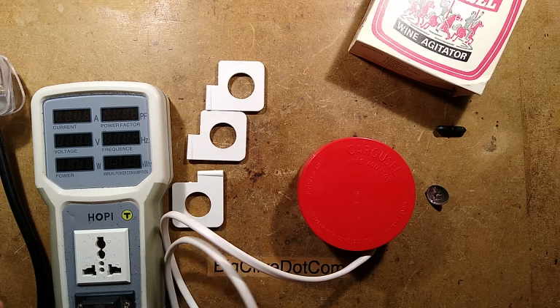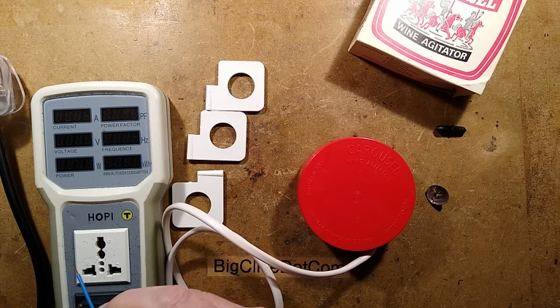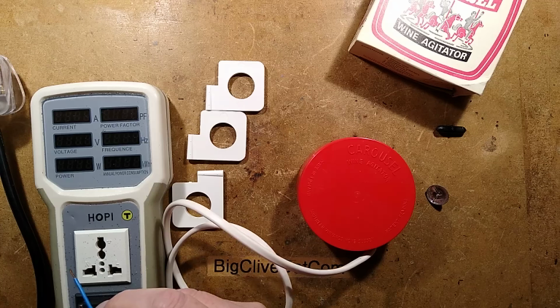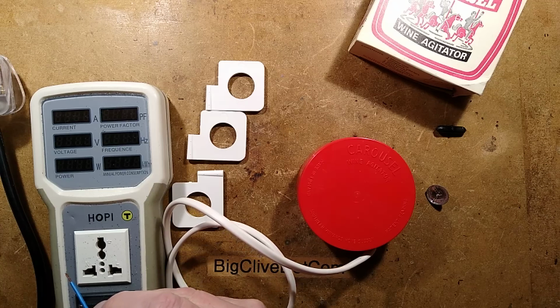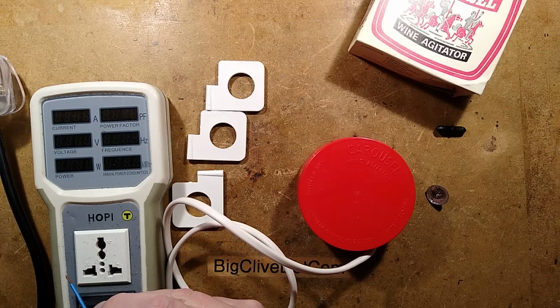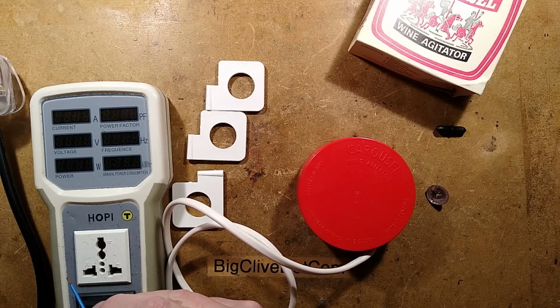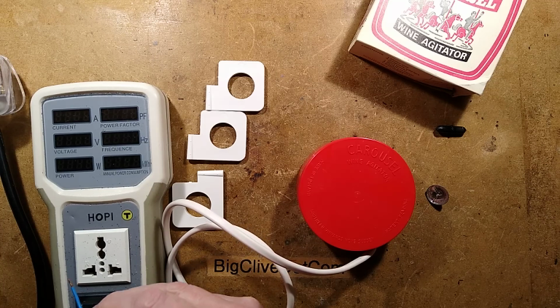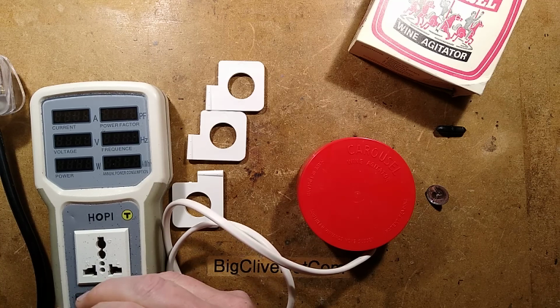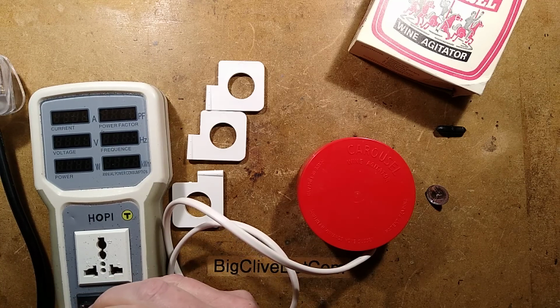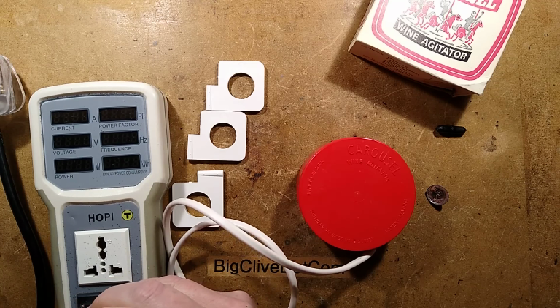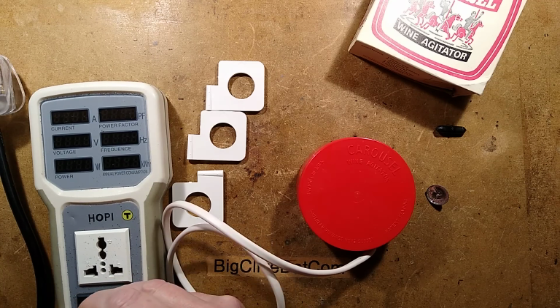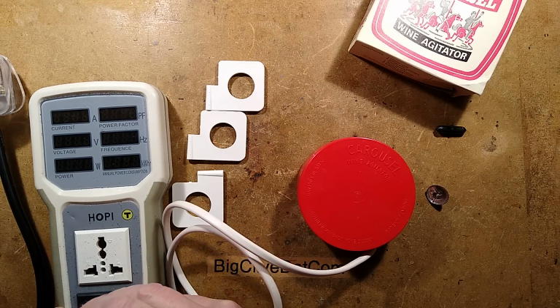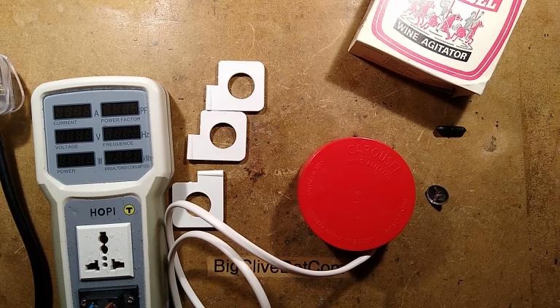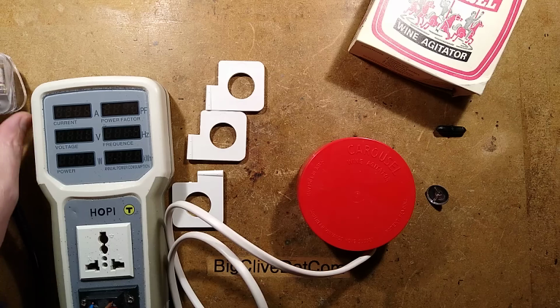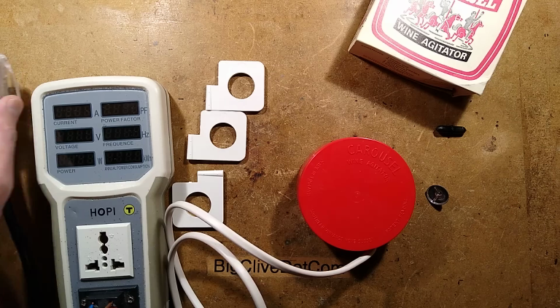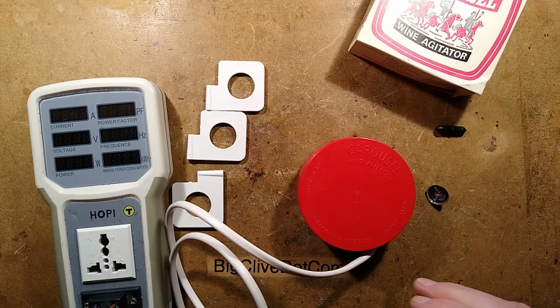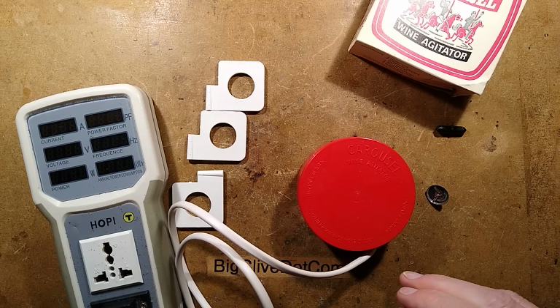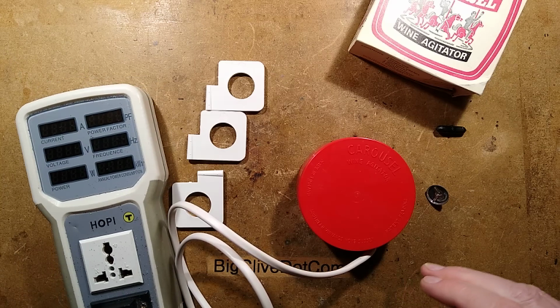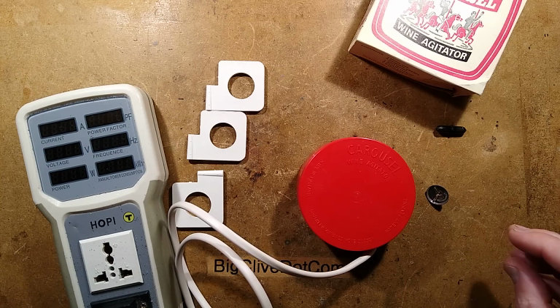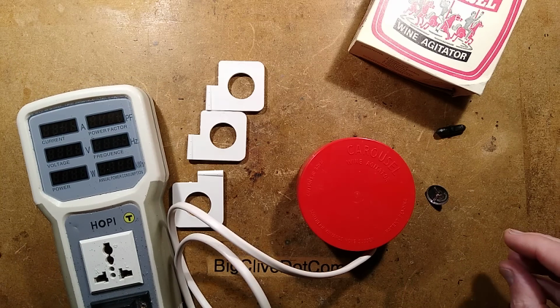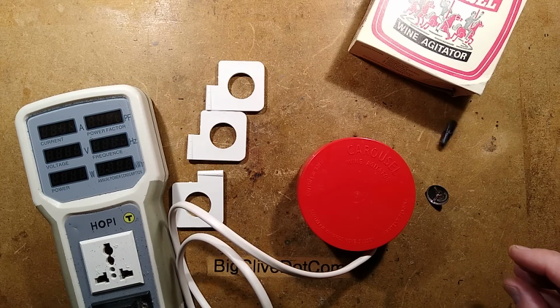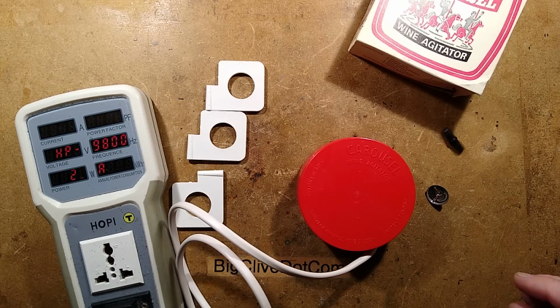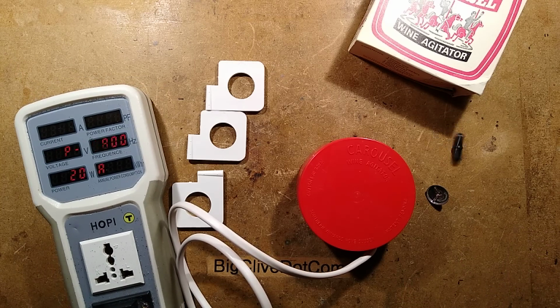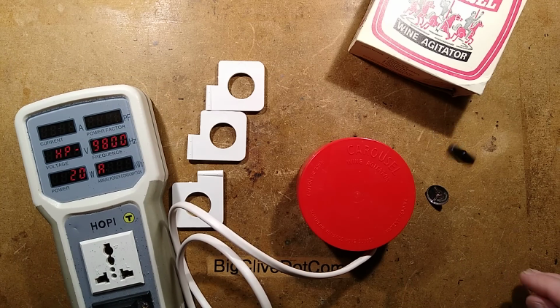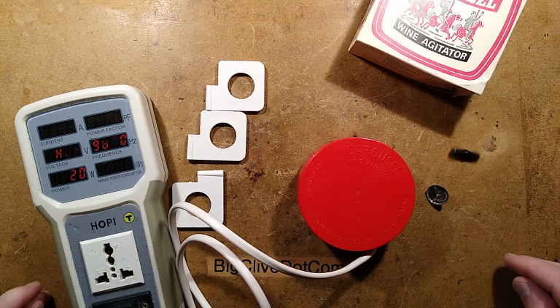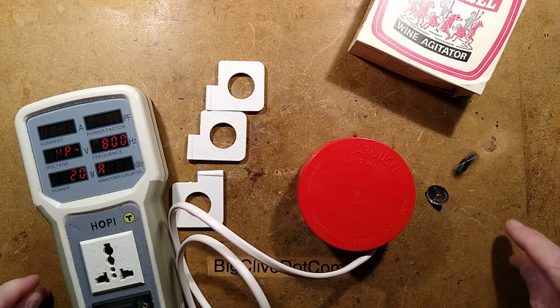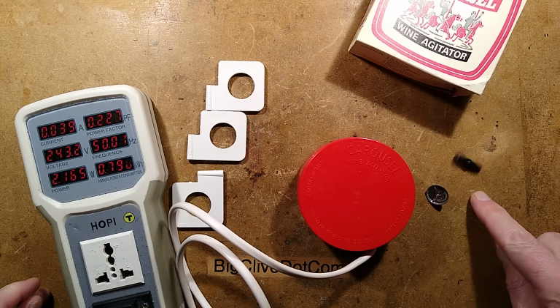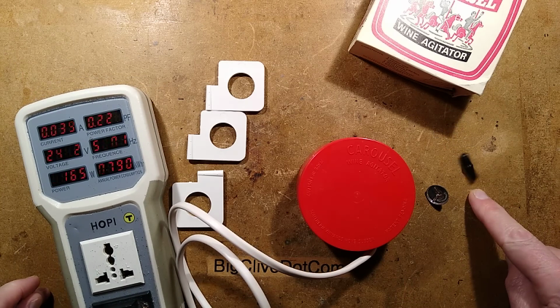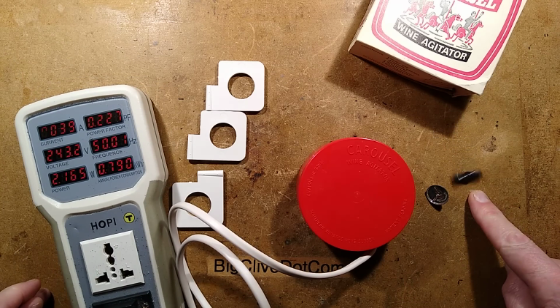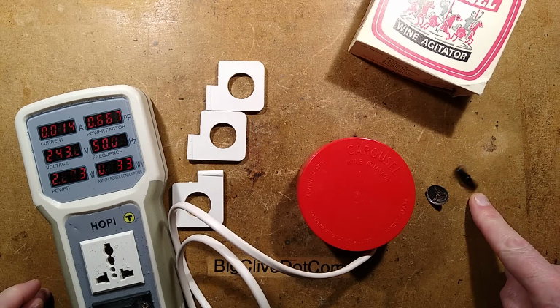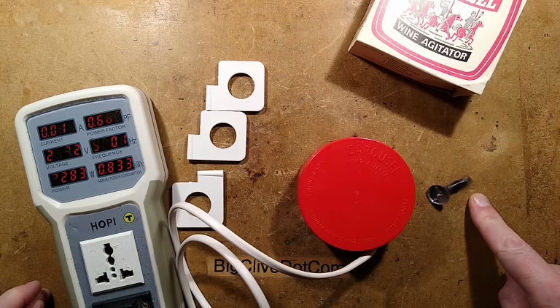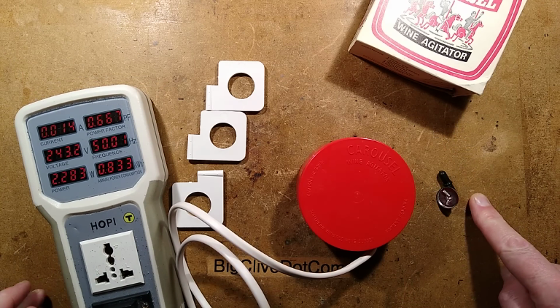I wonder why they were getting rid of them. Maybe it's because it shoots the little plastic agitator all over the place. So let's plug it in - and the little agitator has just taken off.